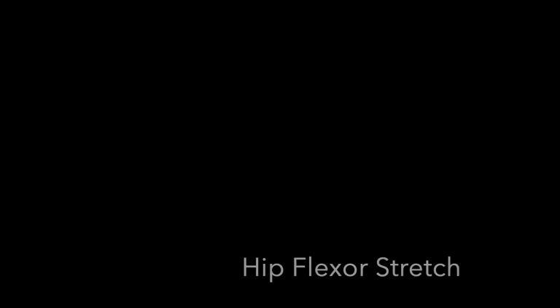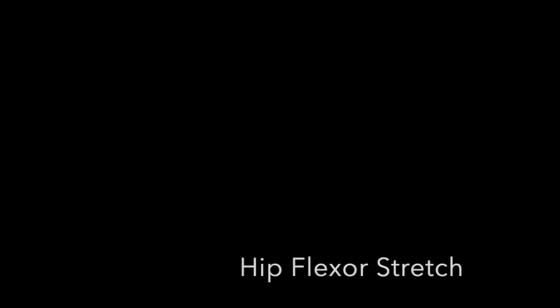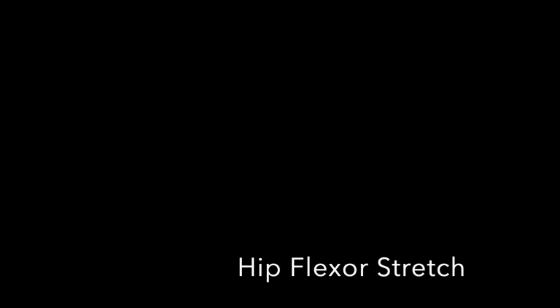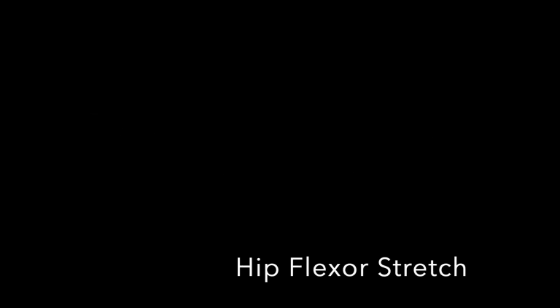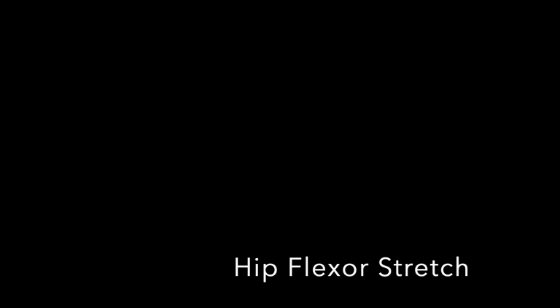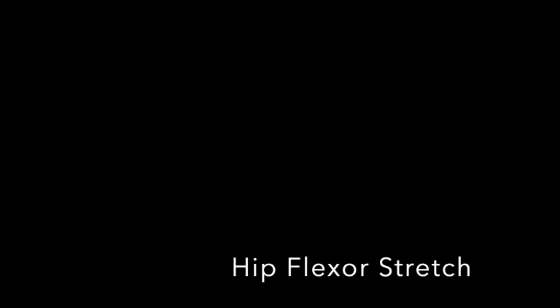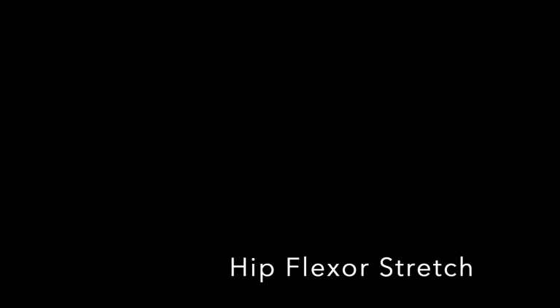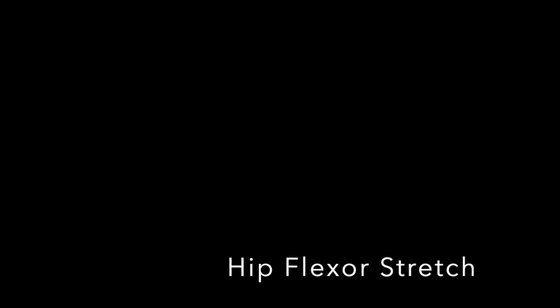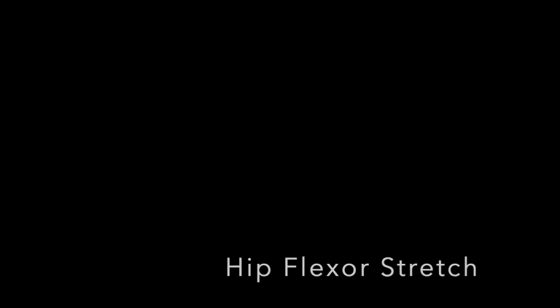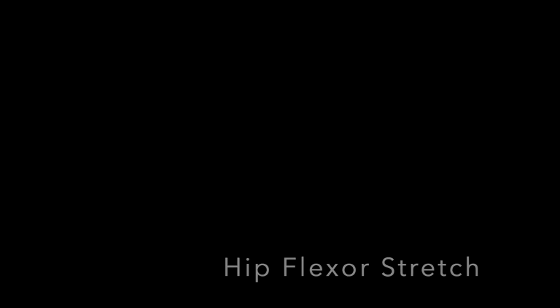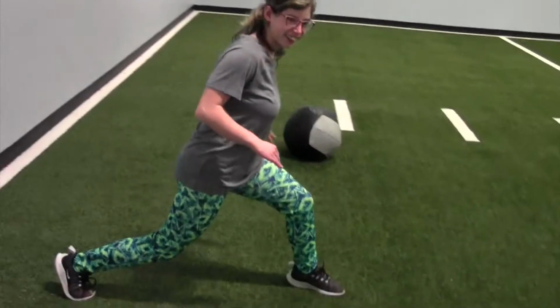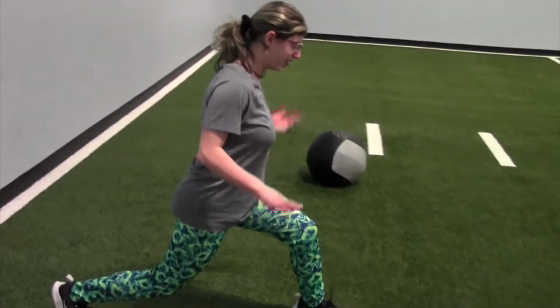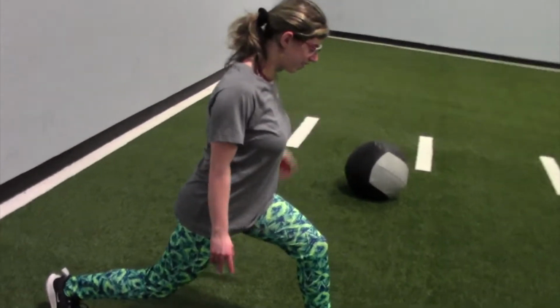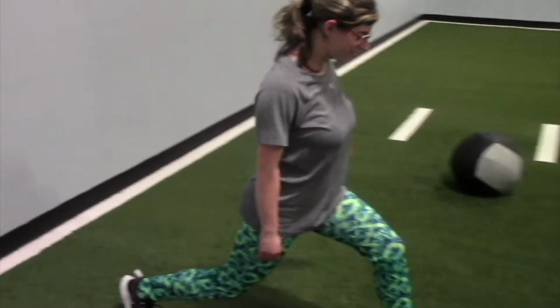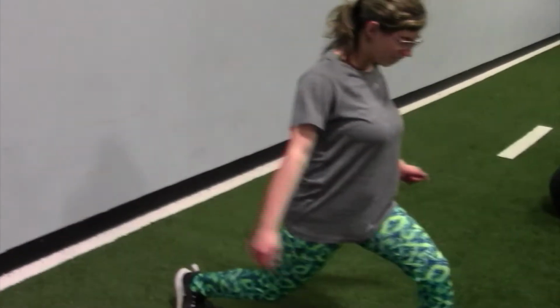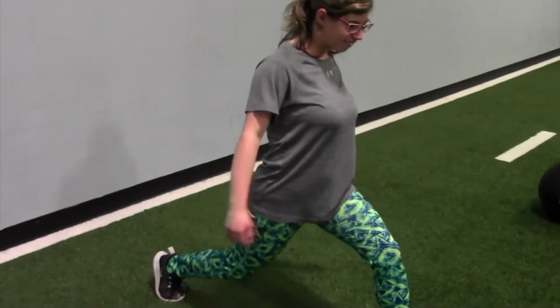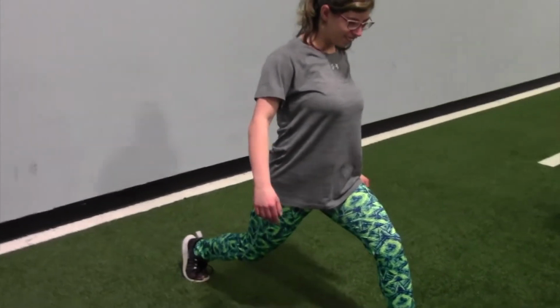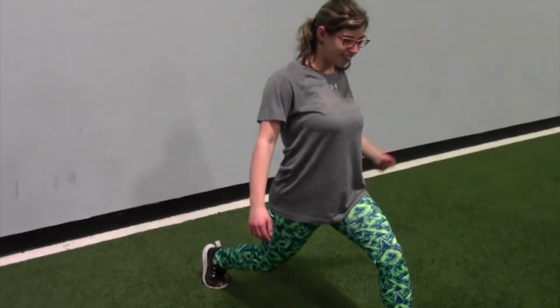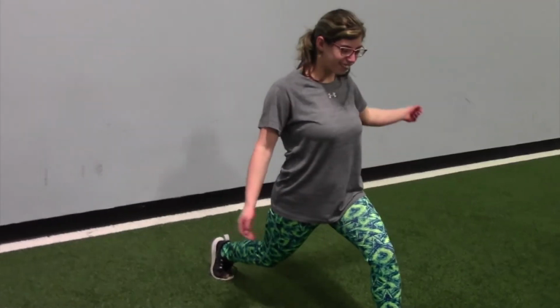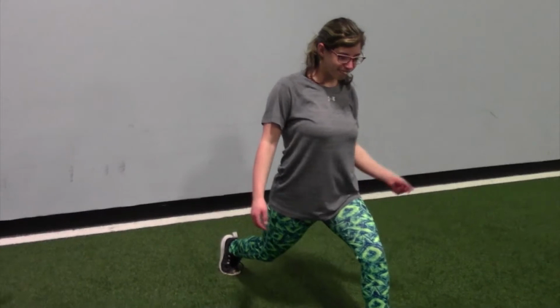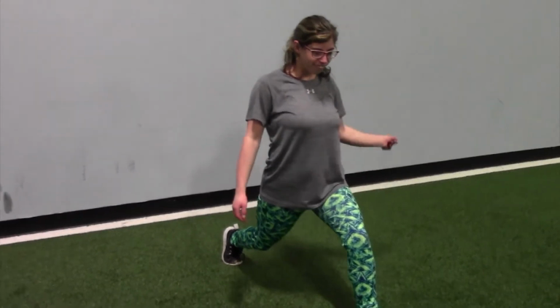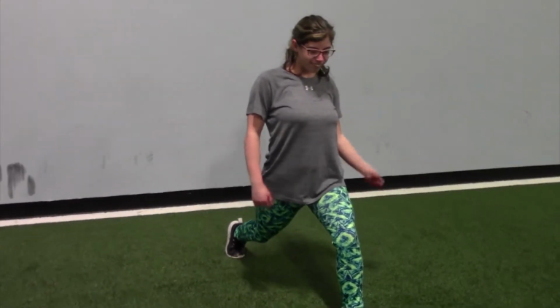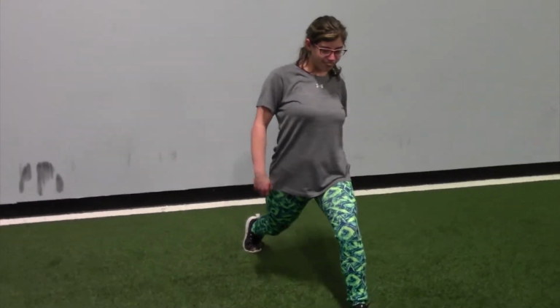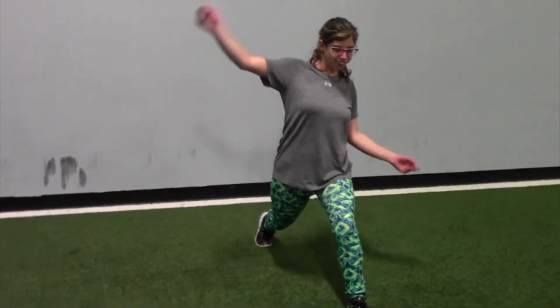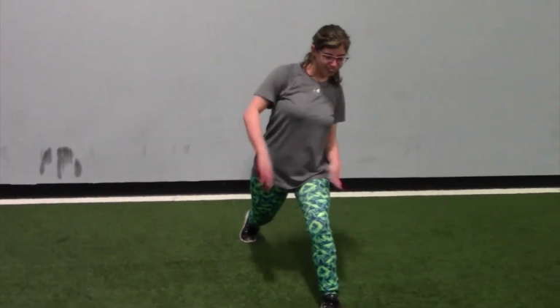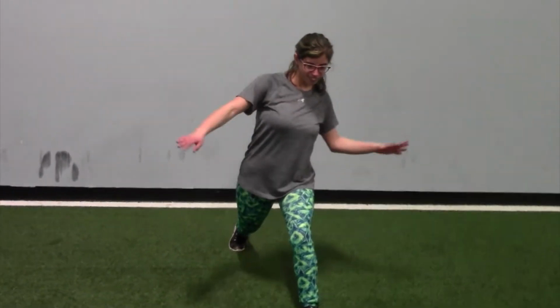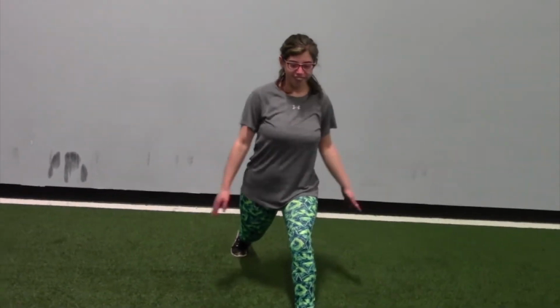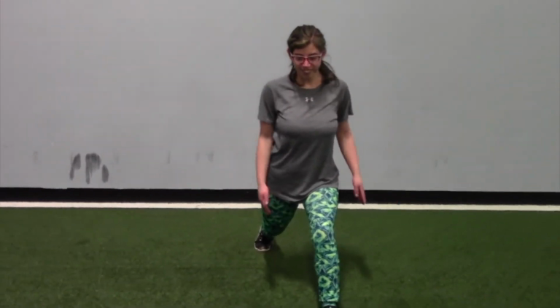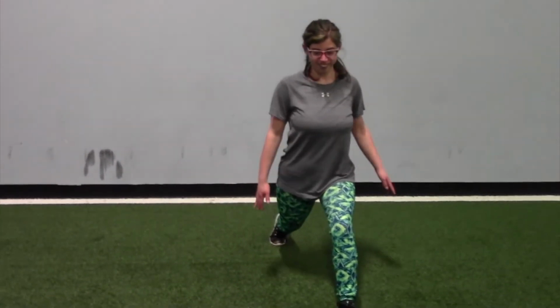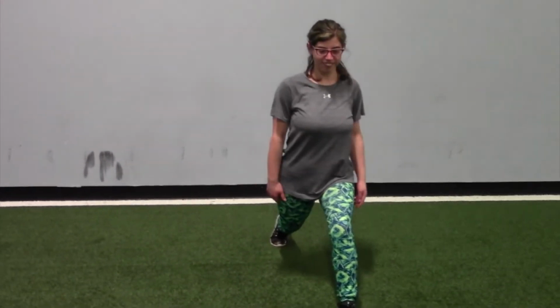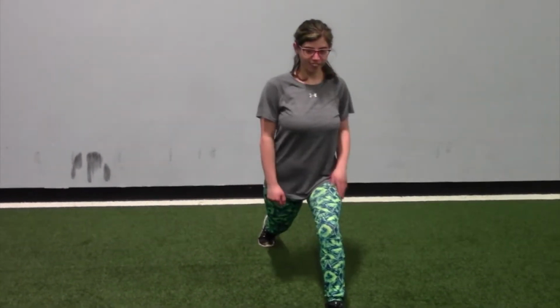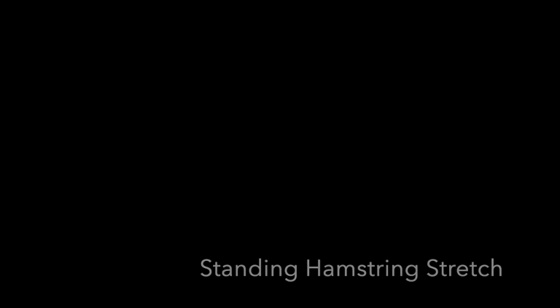We're going to begin with a hip flexor stretch. For this one you'll be in a lunge position, and you're going to tuck your tailbone under your body and shift your weight forward until you feel that stretch in the front of your leg.